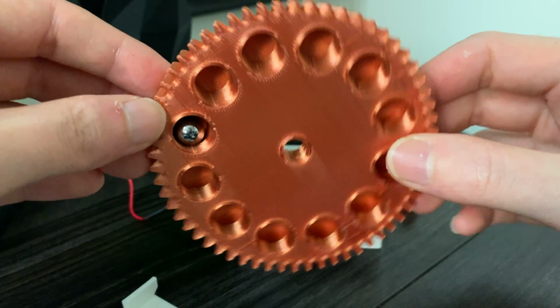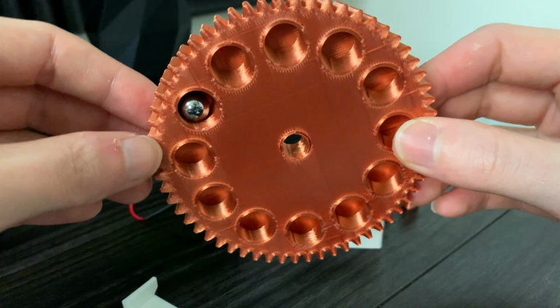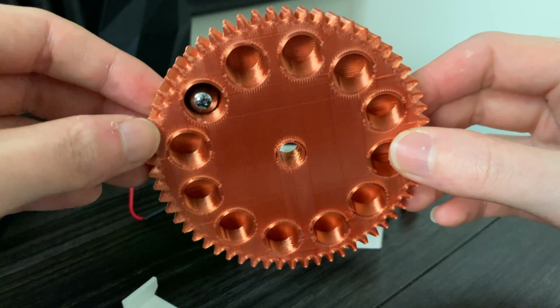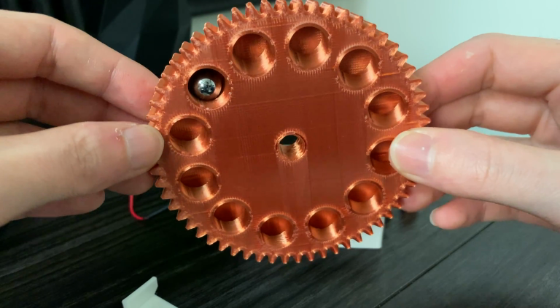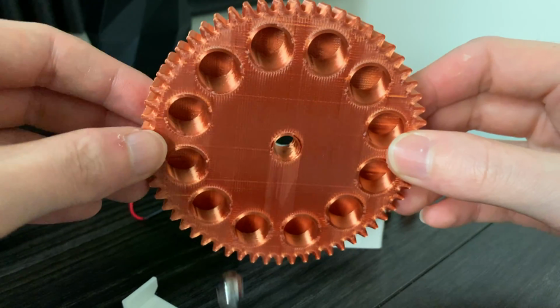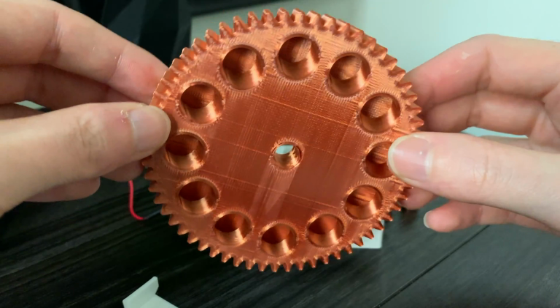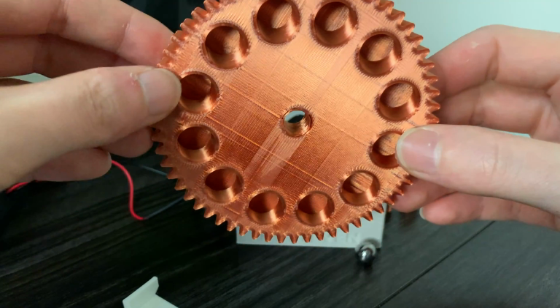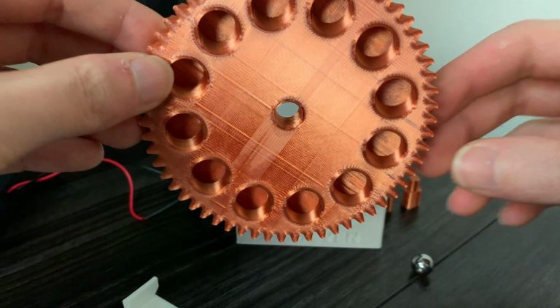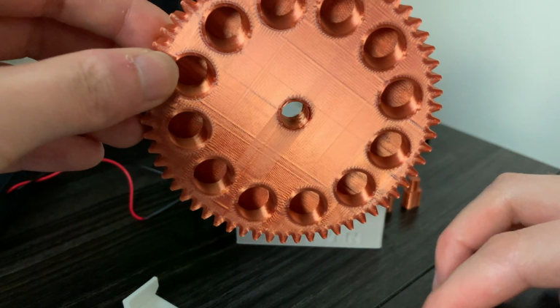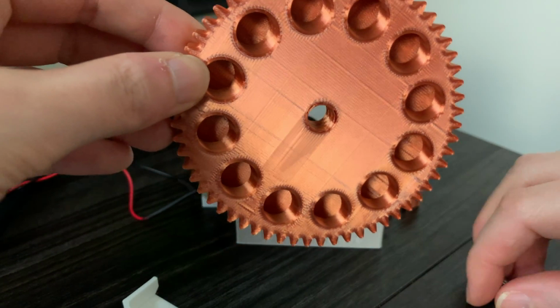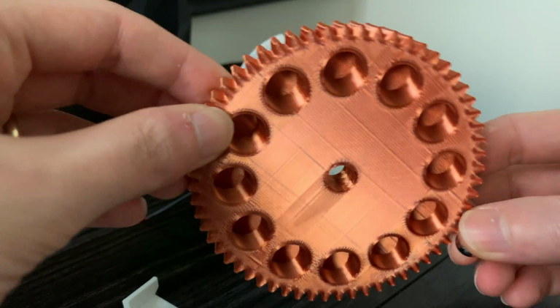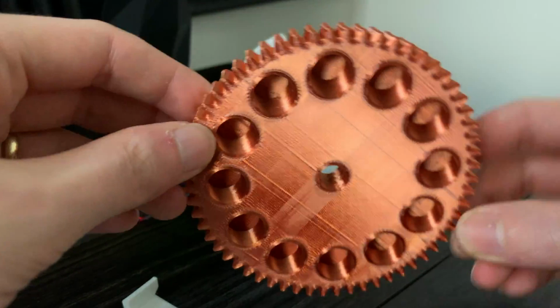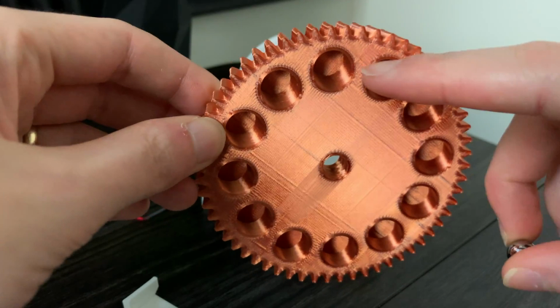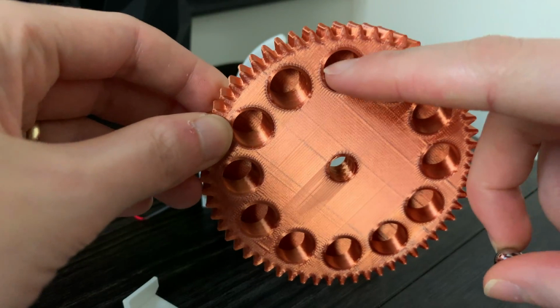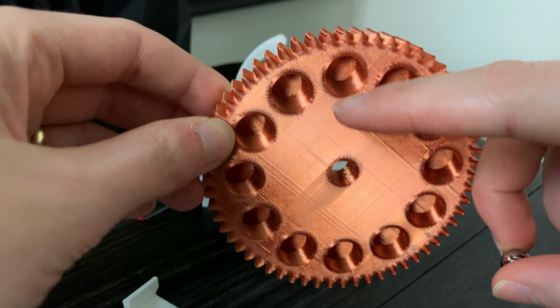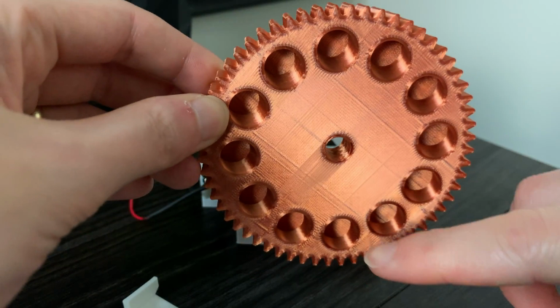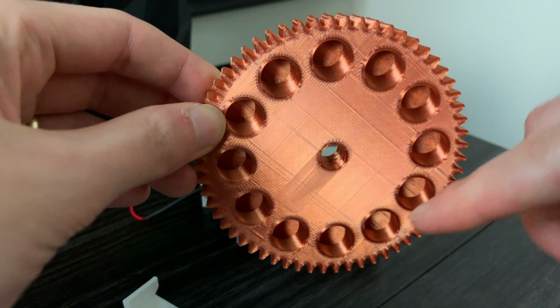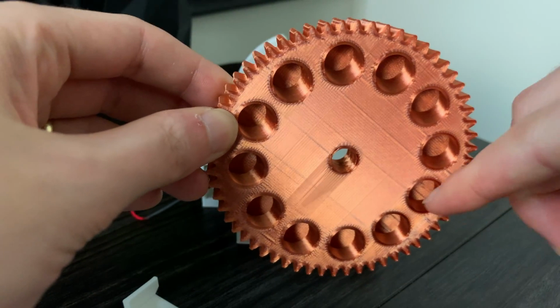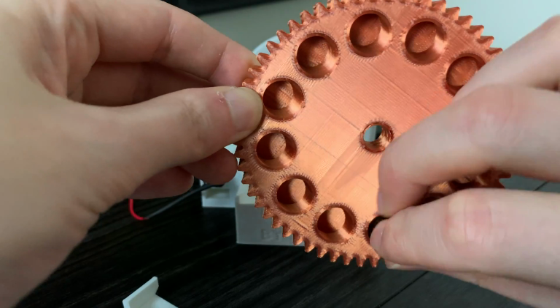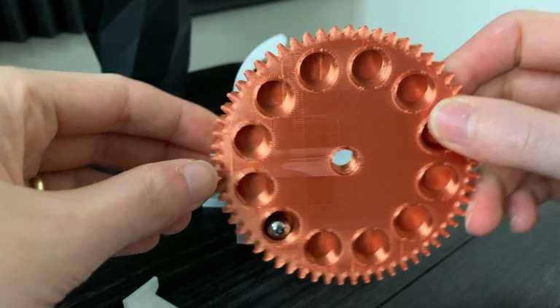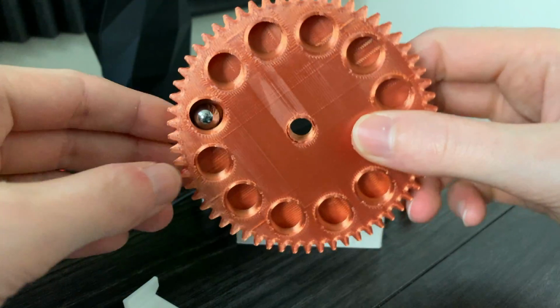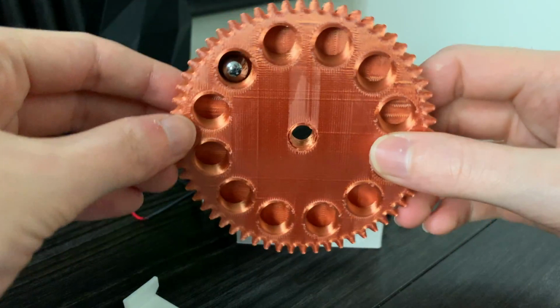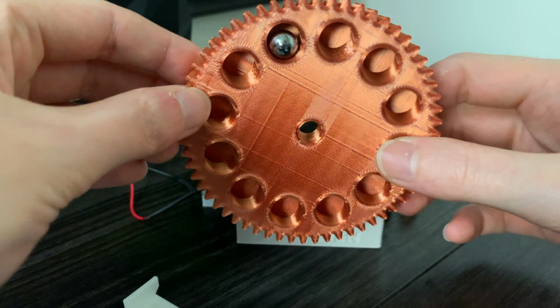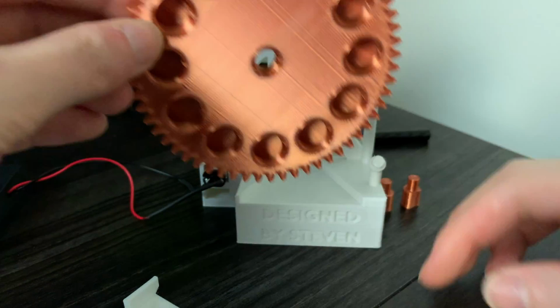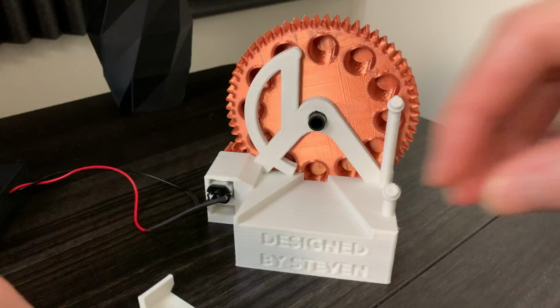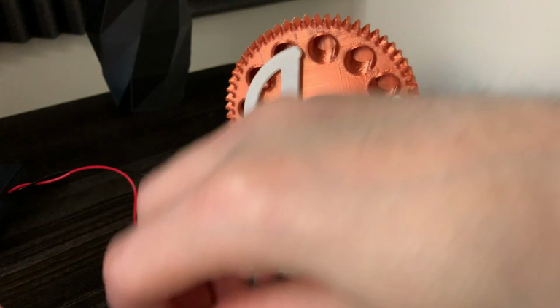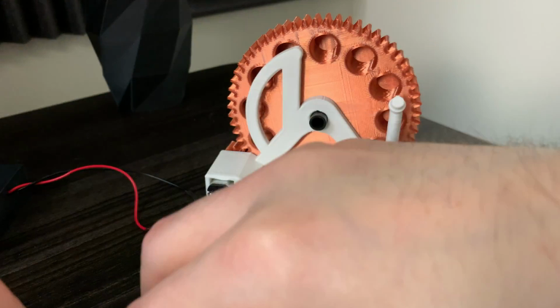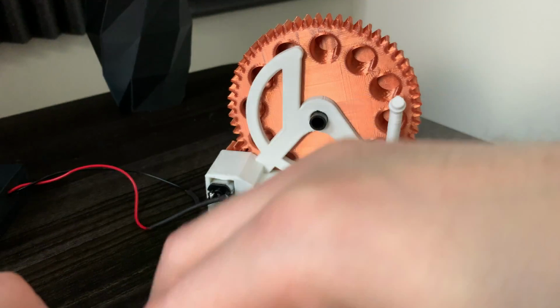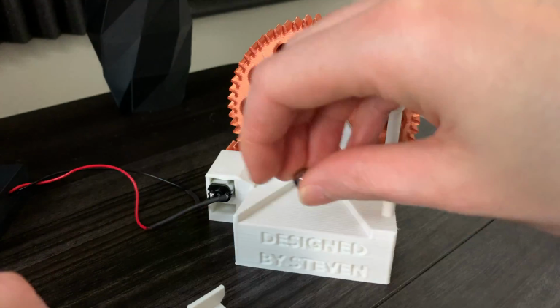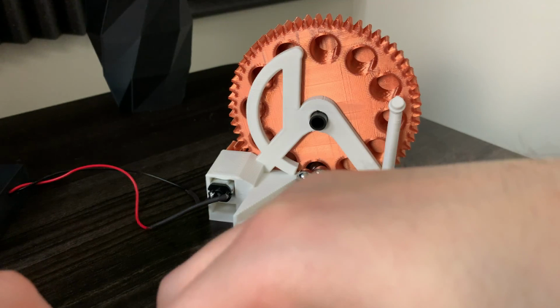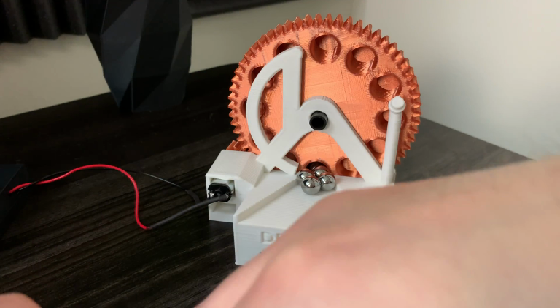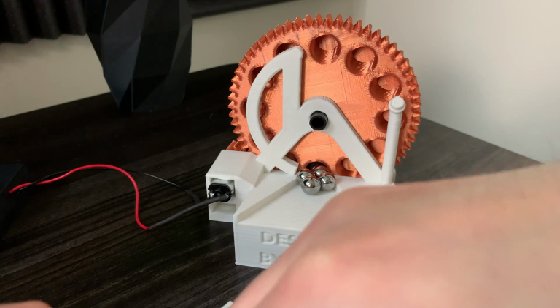And when the wheel rotates 180 degrees, that top angled hole is now angled down, which allows the marble to fall out. The marbles load in from the inclined plane in the front.